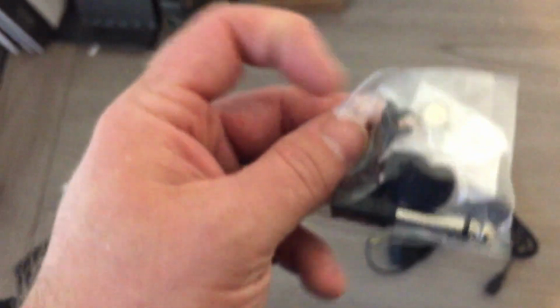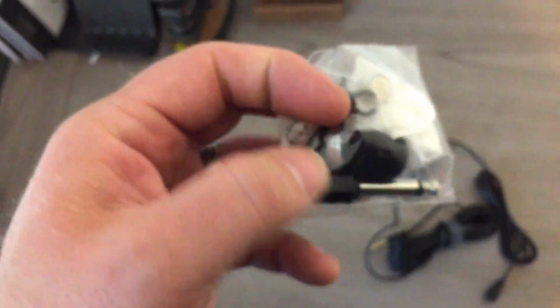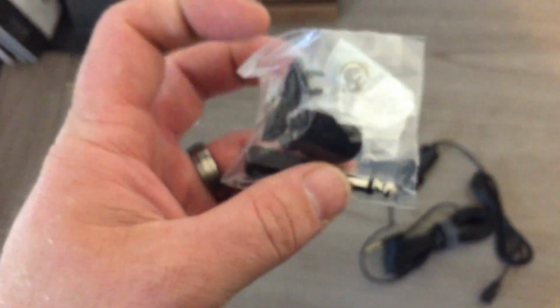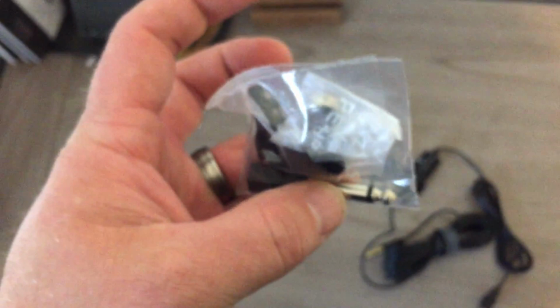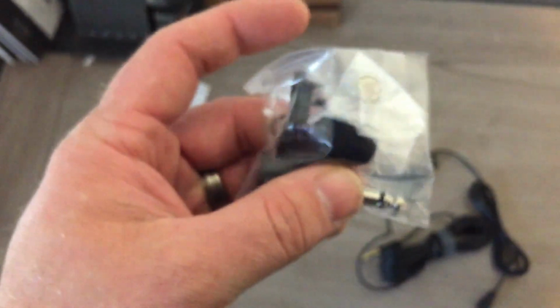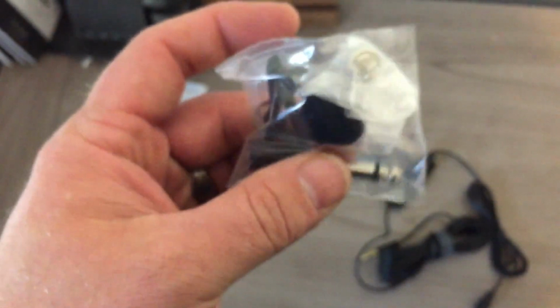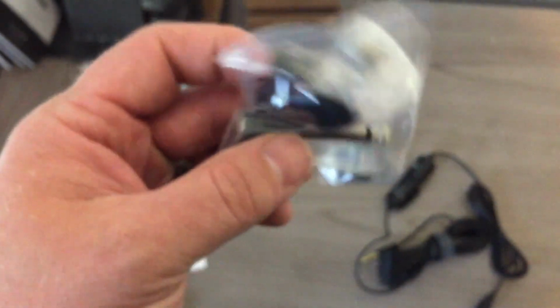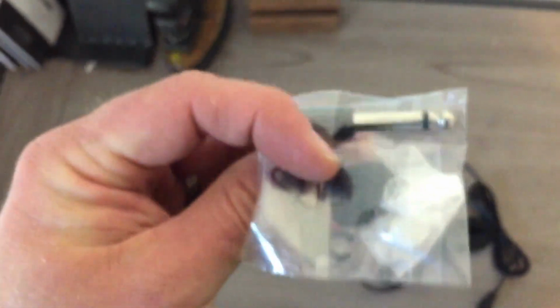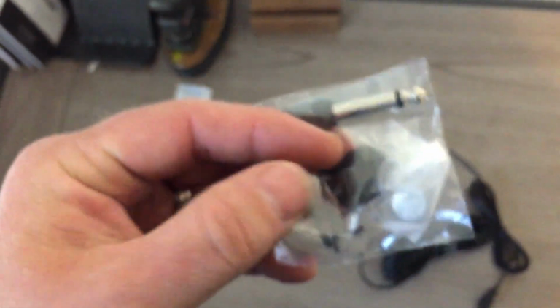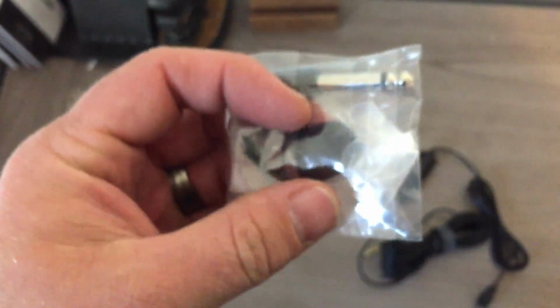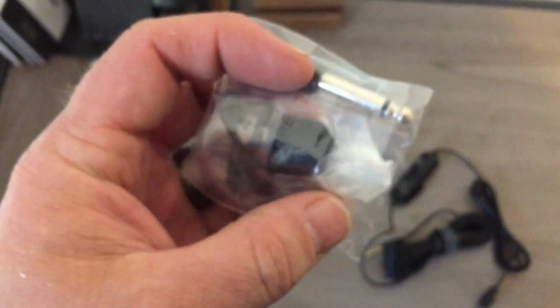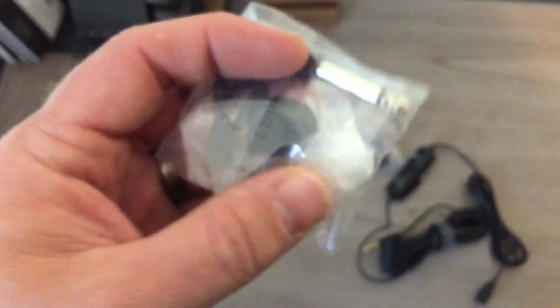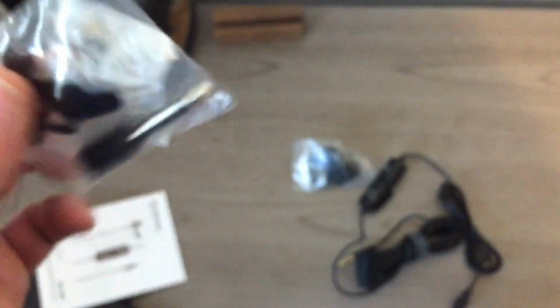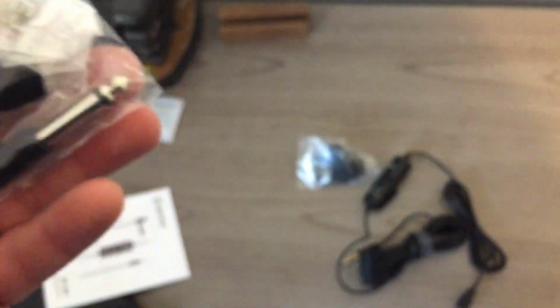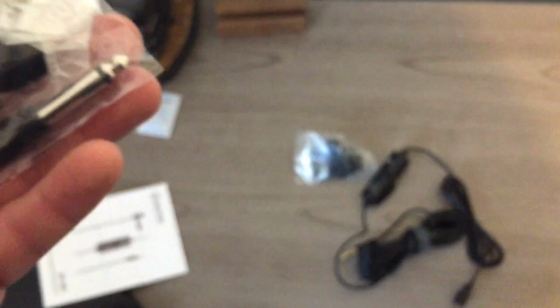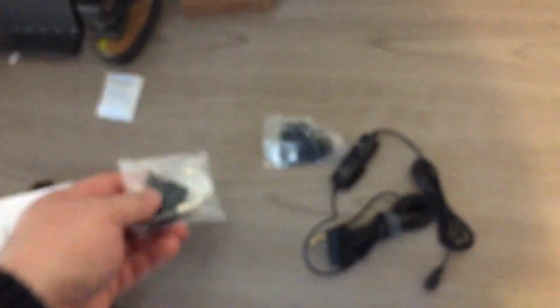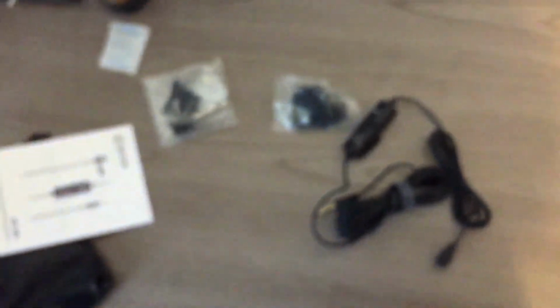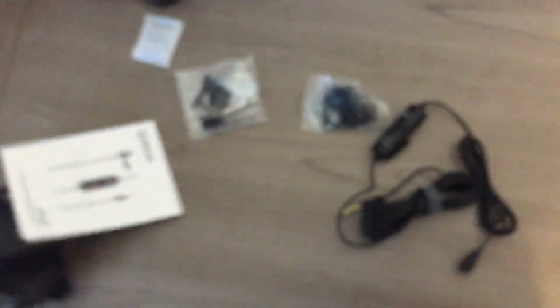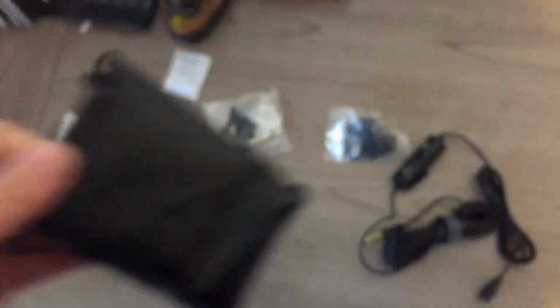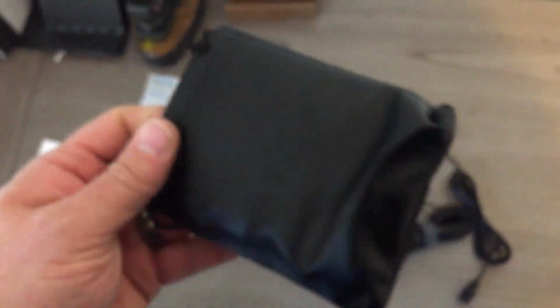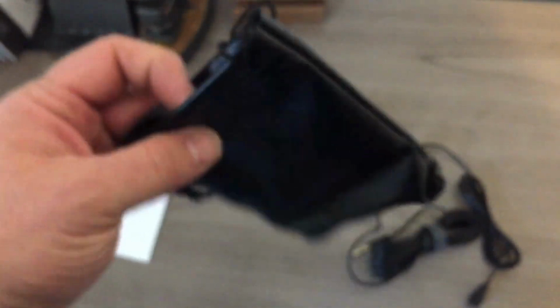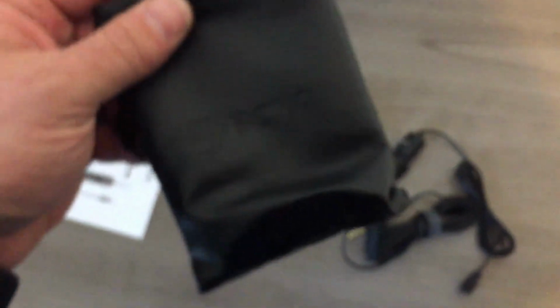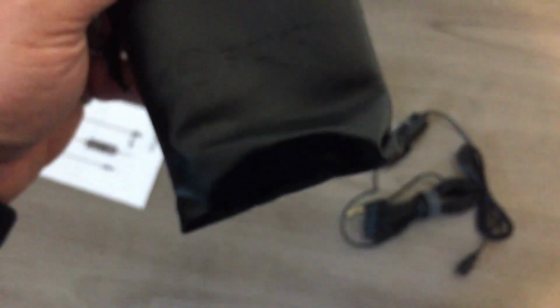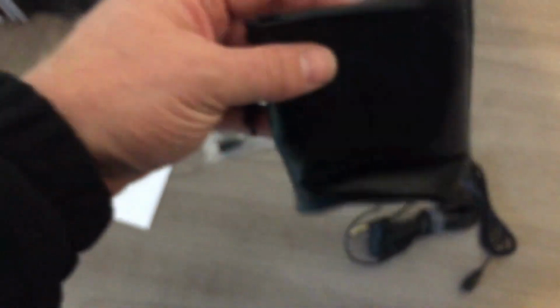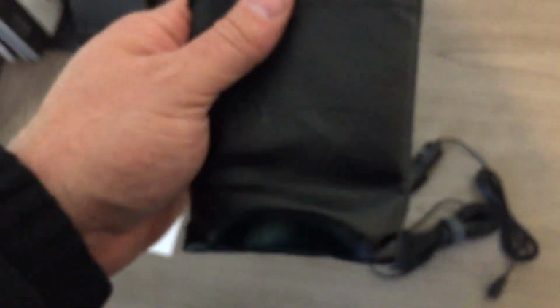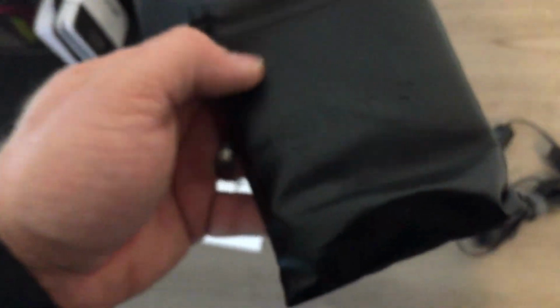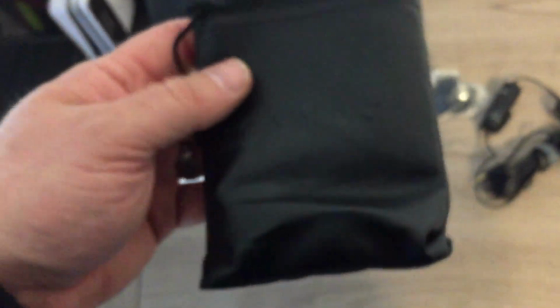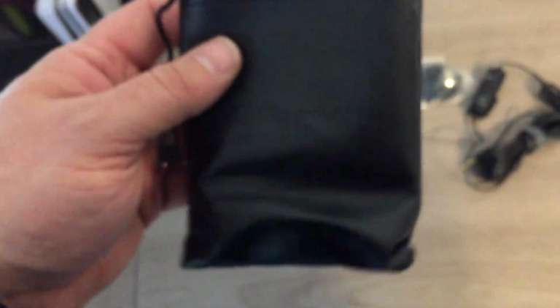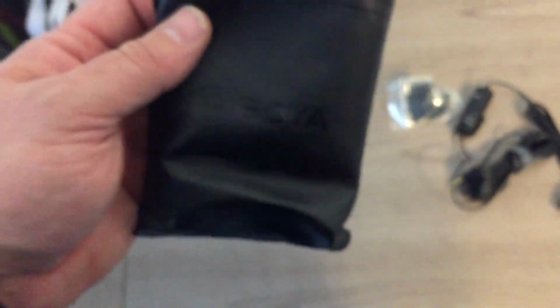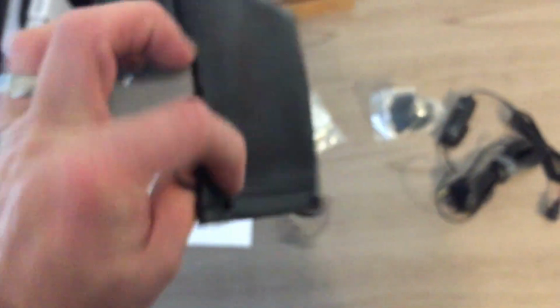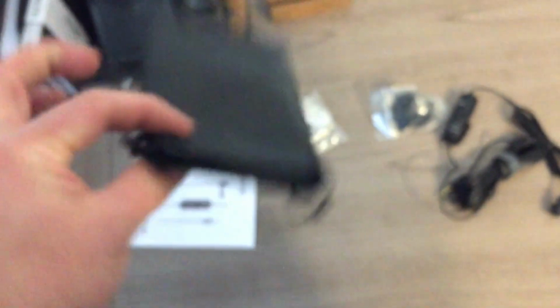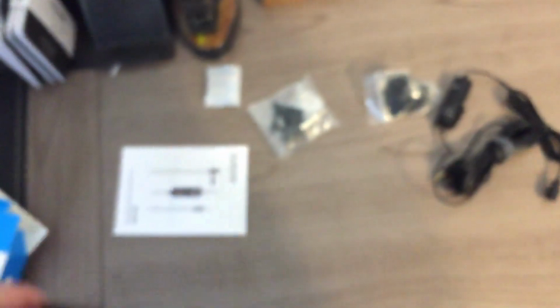Clip, adjuster, adapter. And the battery. And a nice little carry case. This is the Boya BY-M1, 3.5mm.